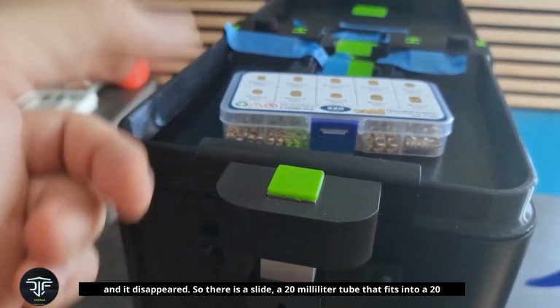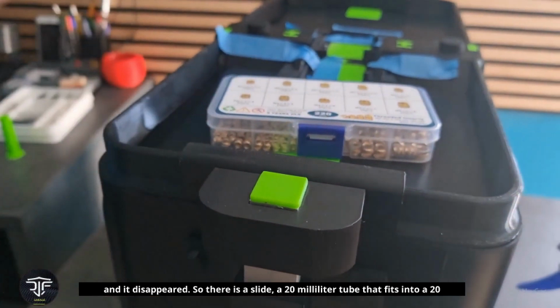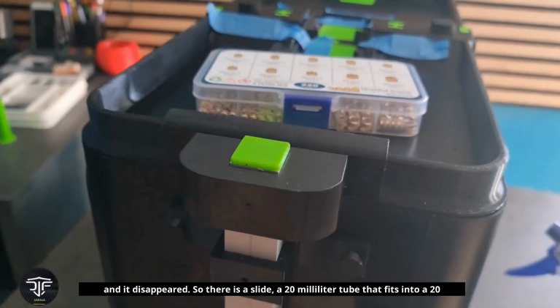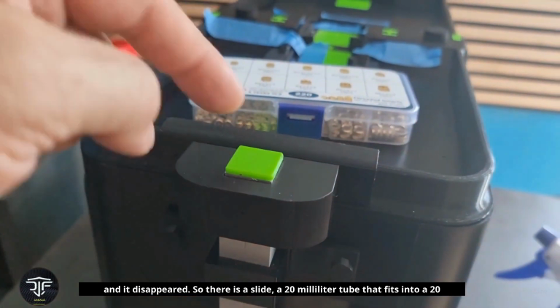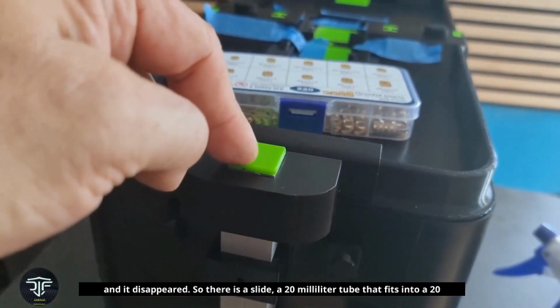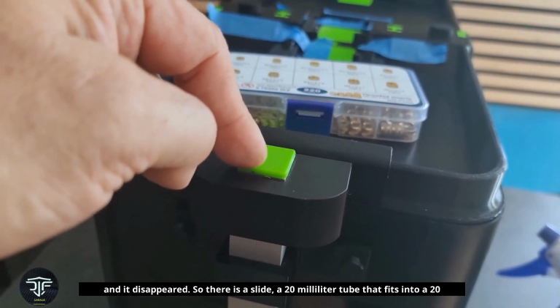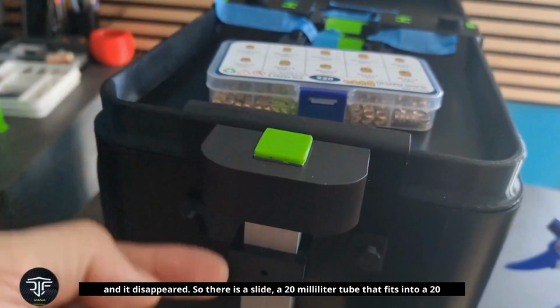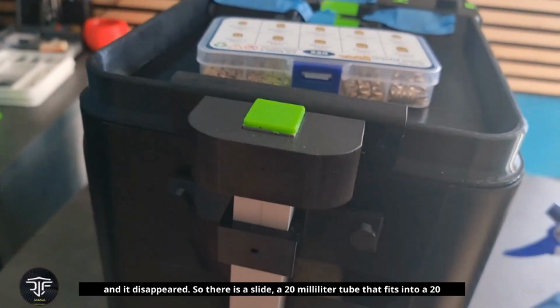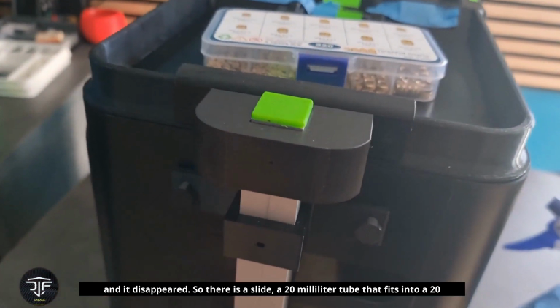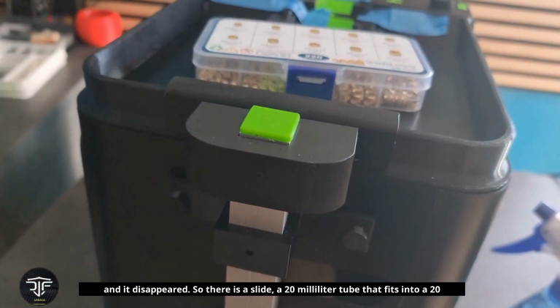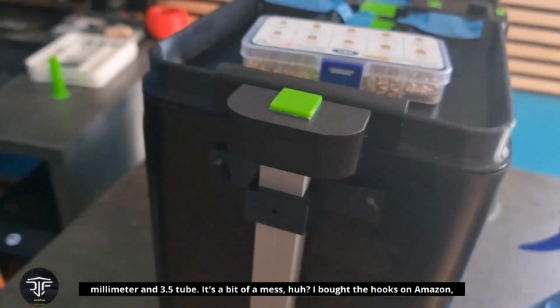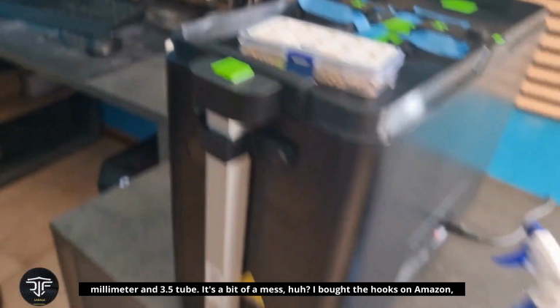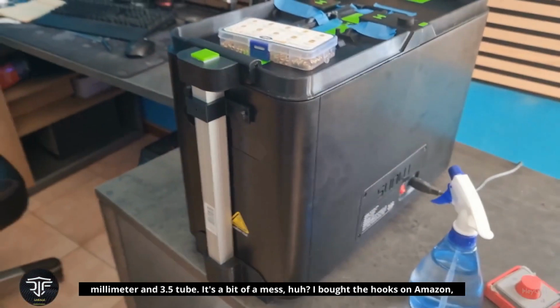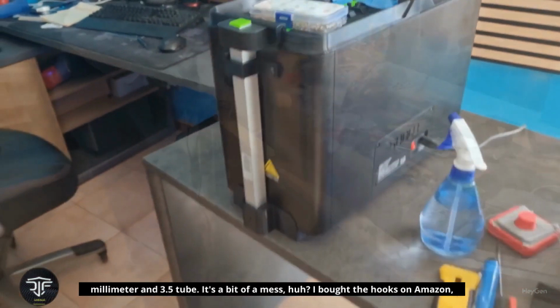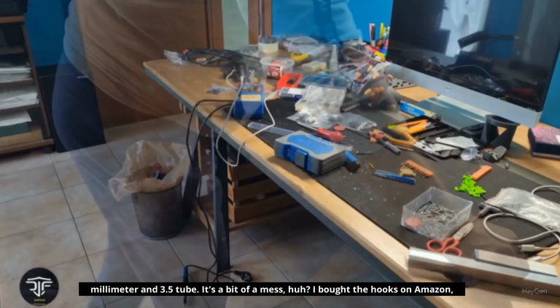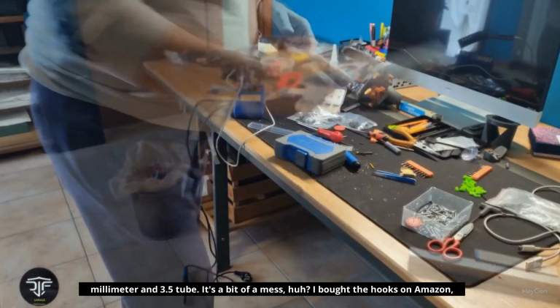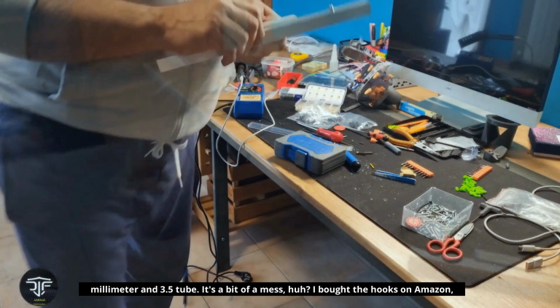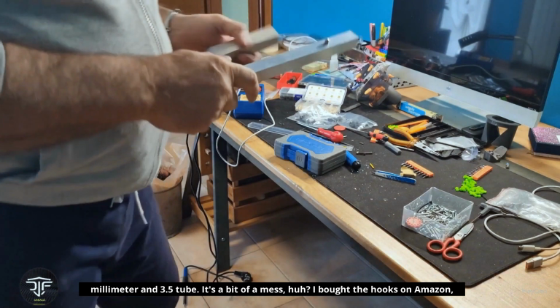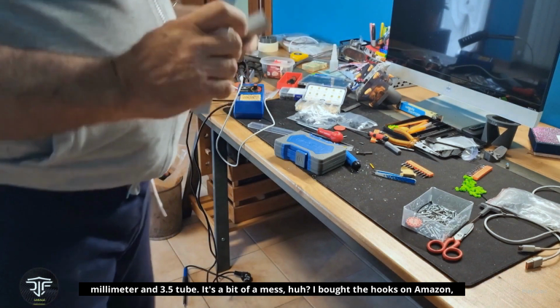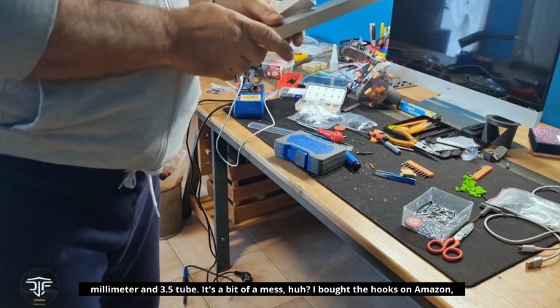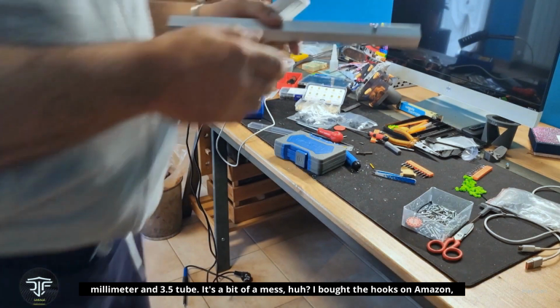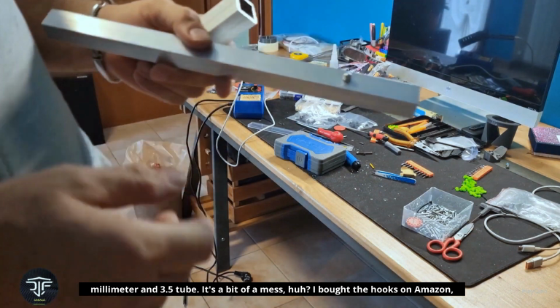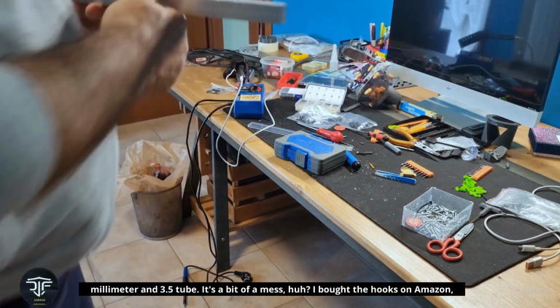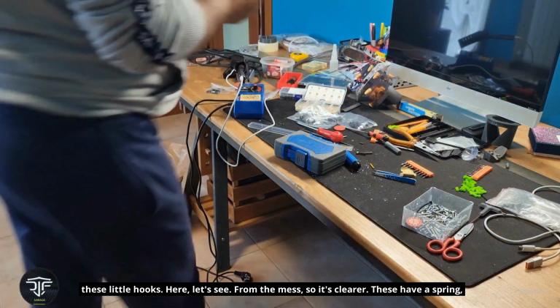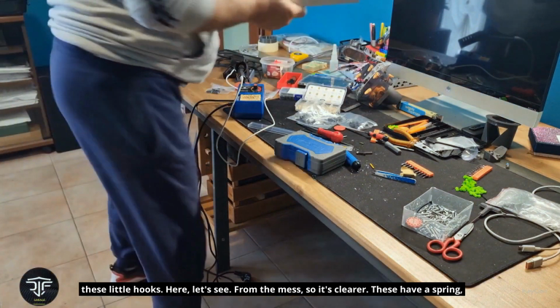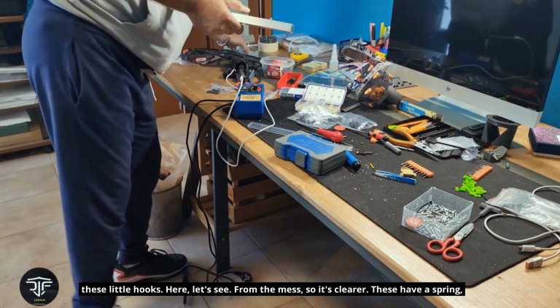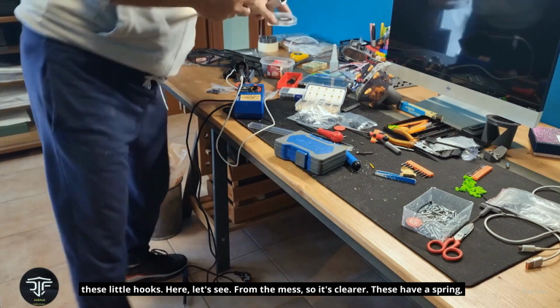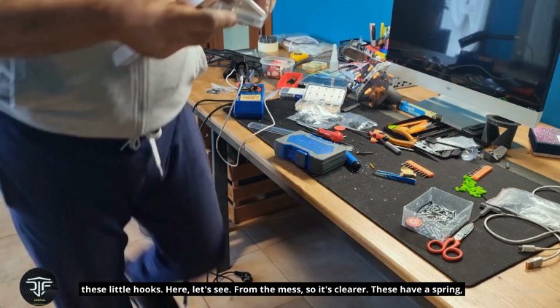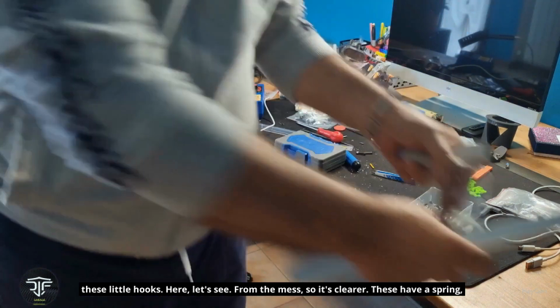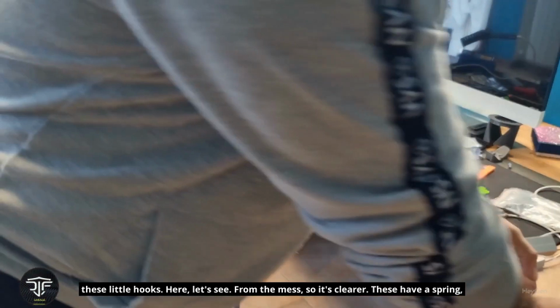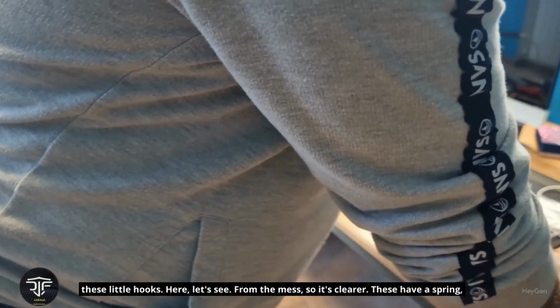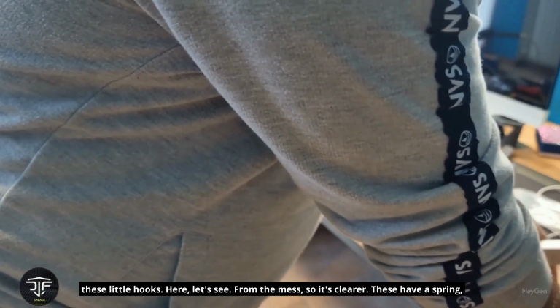So there is a slide — a 20mm tube that fits into a 20mm by 3.5mm tube. It's a bit of a mess. I bought the hooks on Amazon — these little hooks.